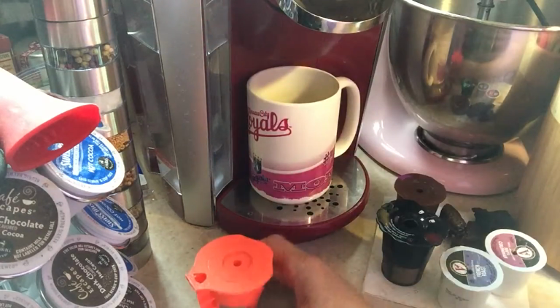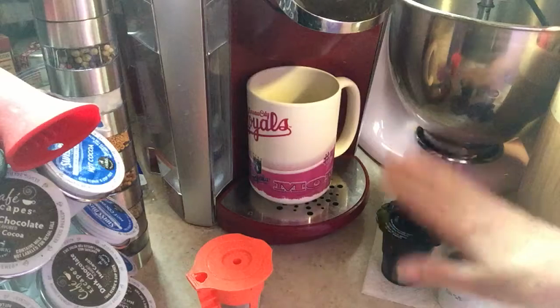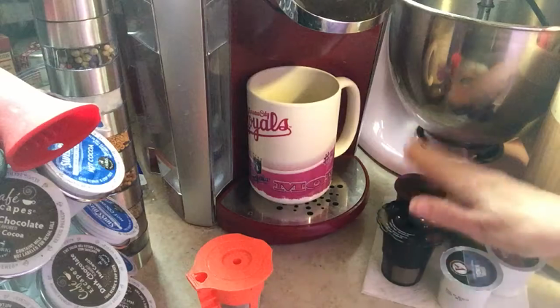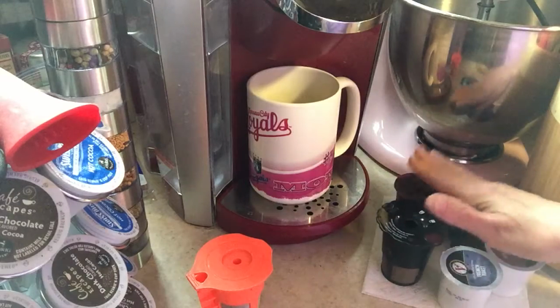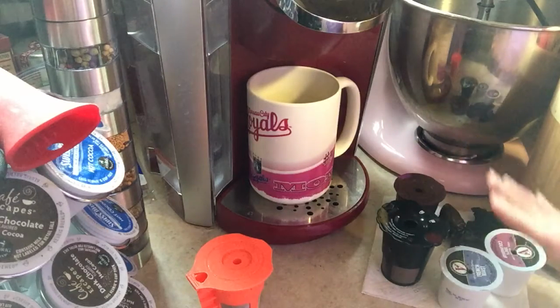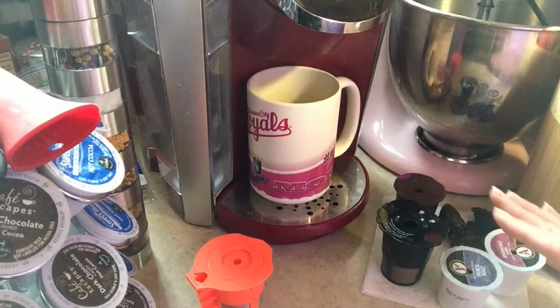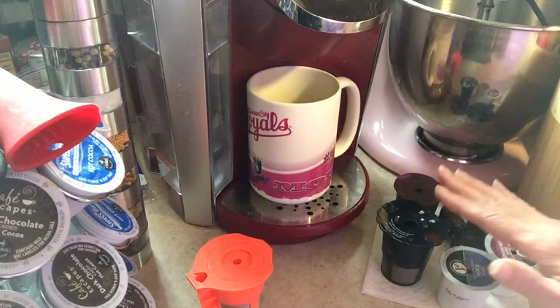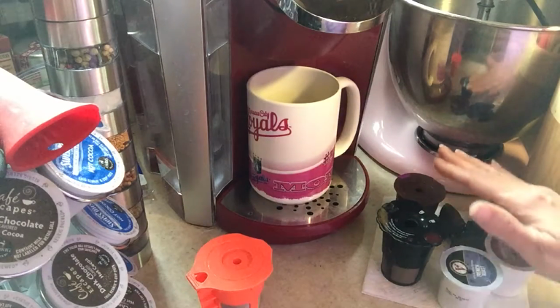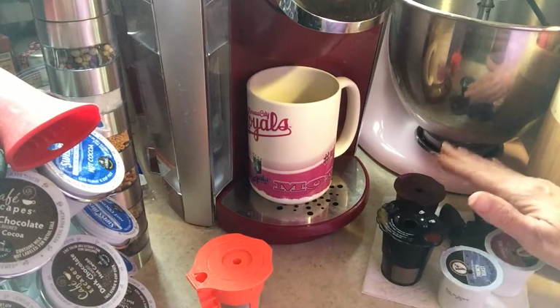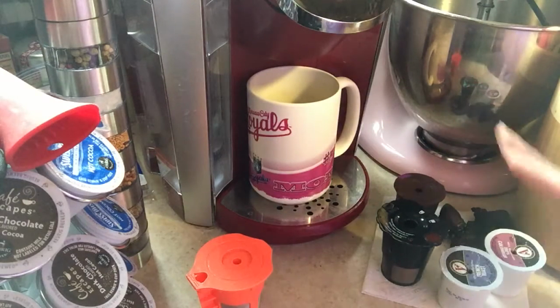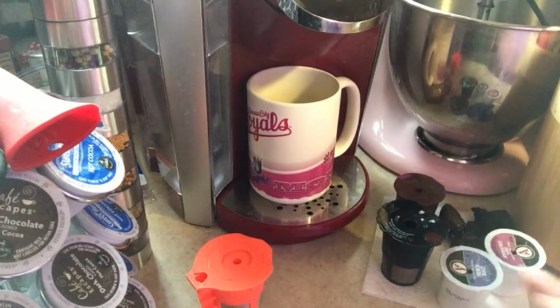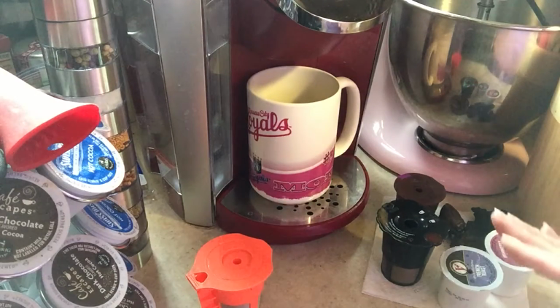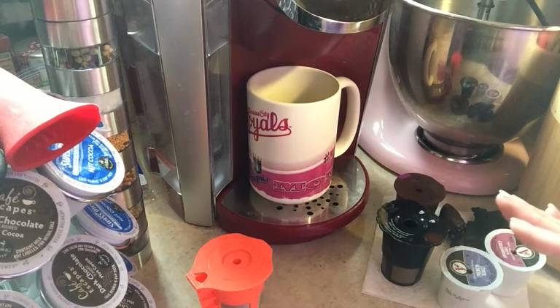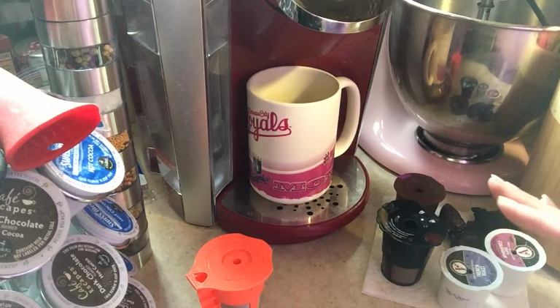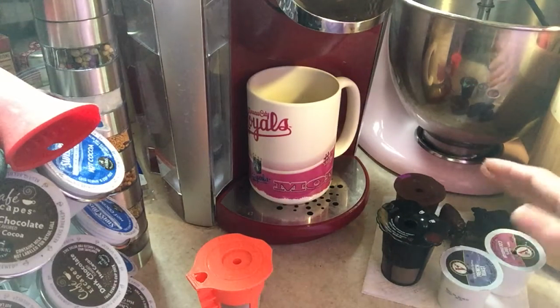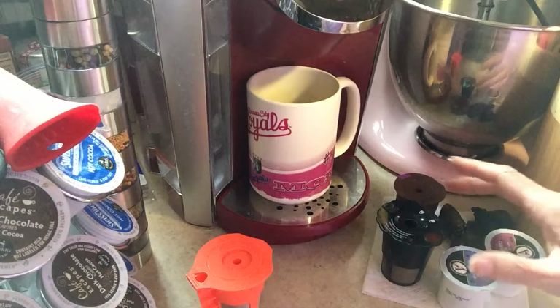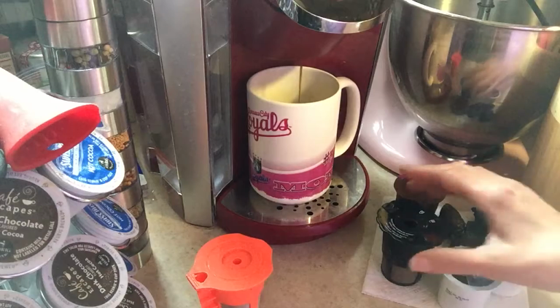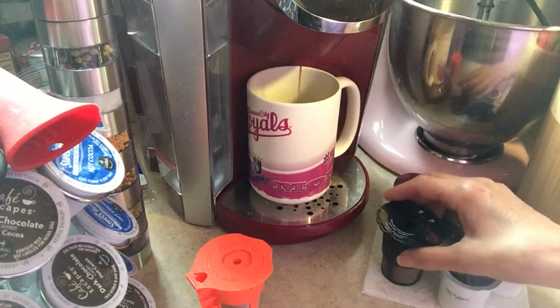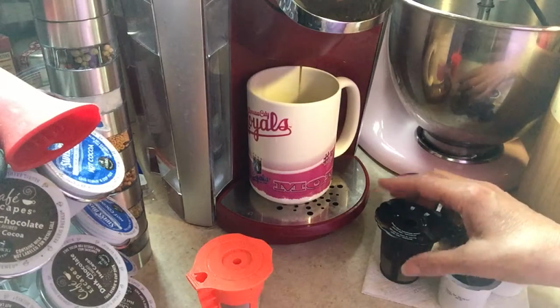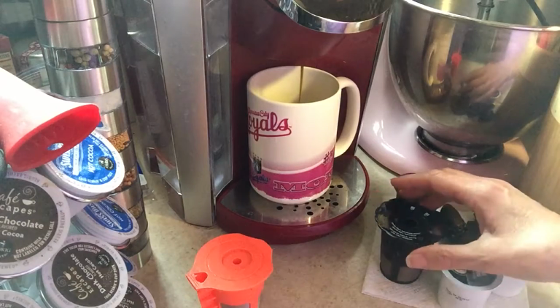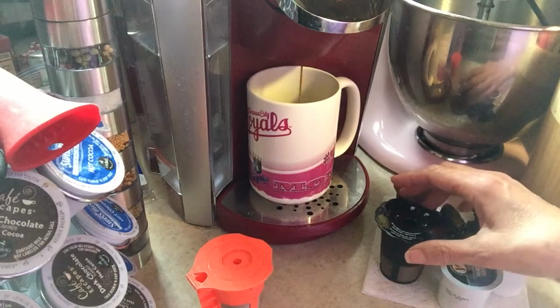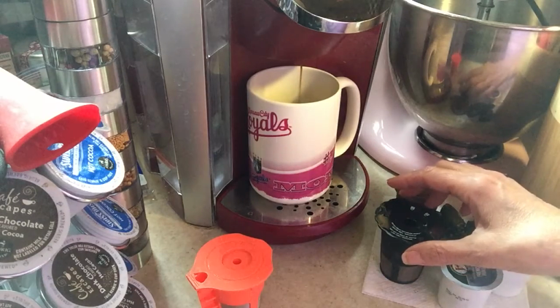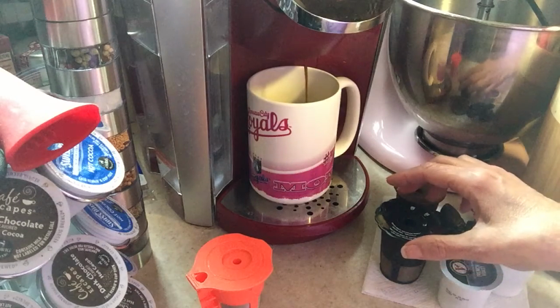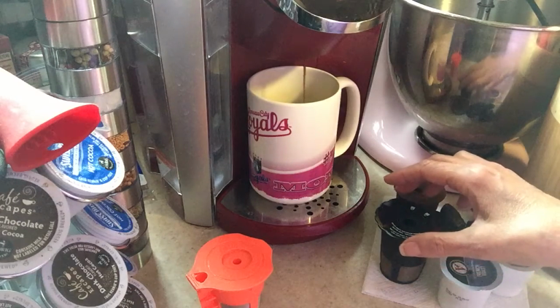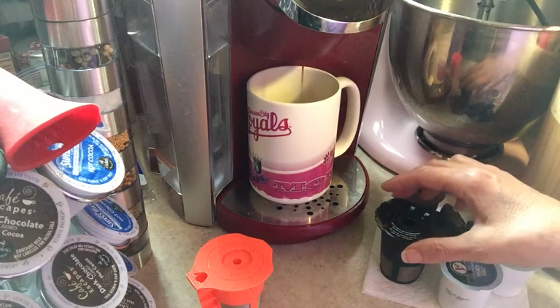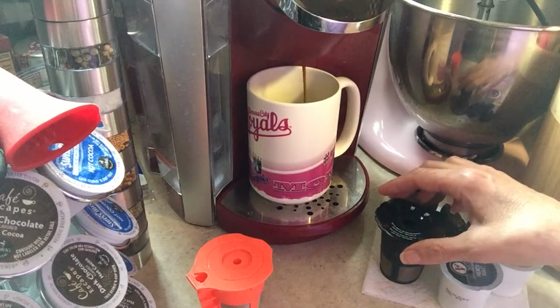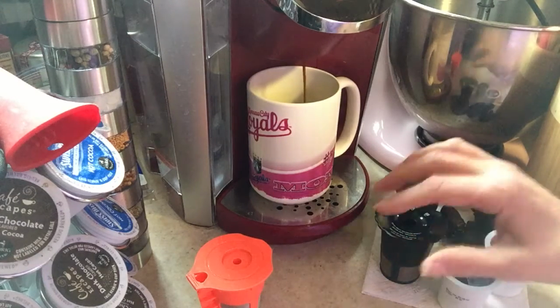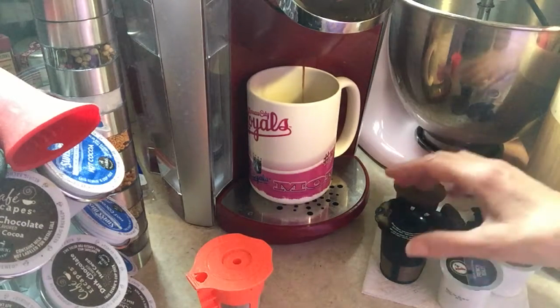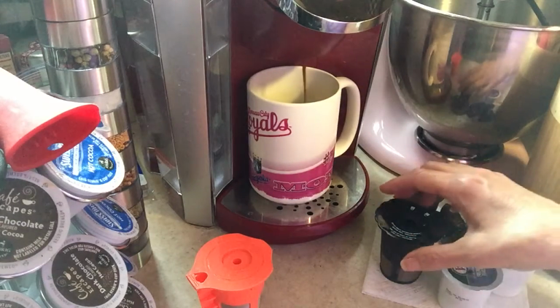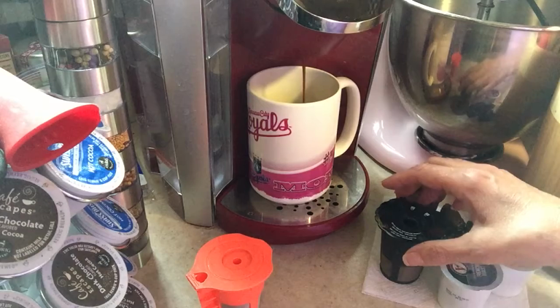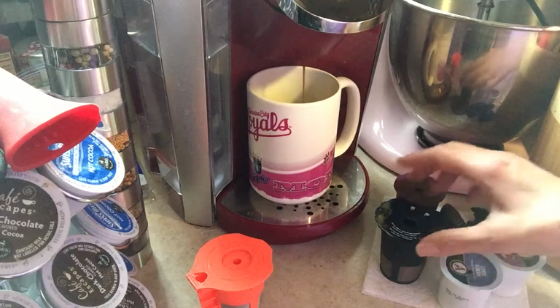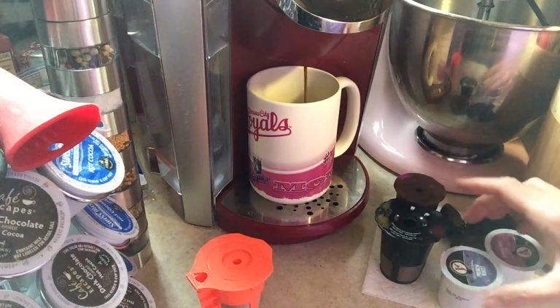I have many, many of them because I drink a lot of coffee and I like for them to dry before I dump them out. It just makes them easier to rinse out. I can put them in the compost bin.